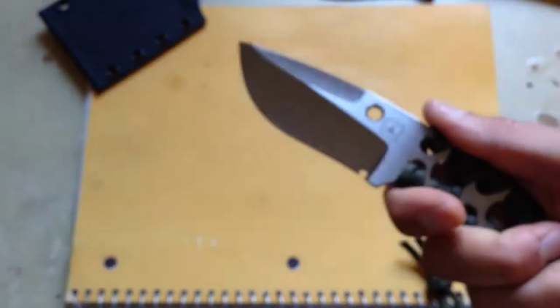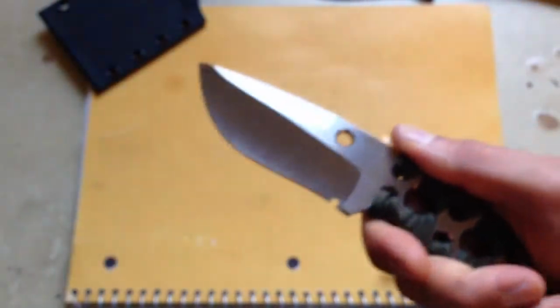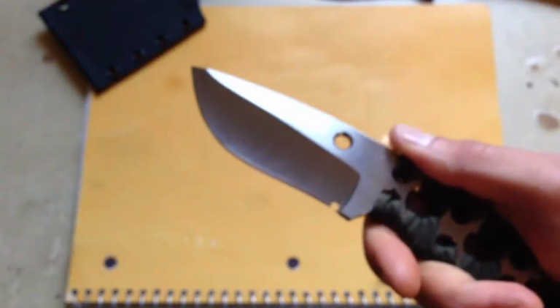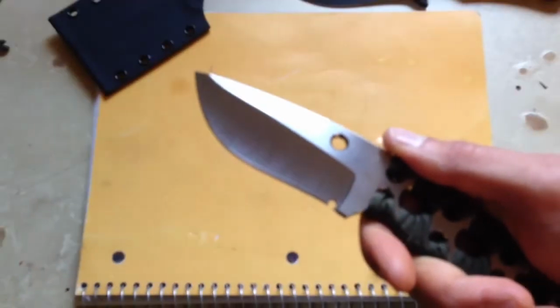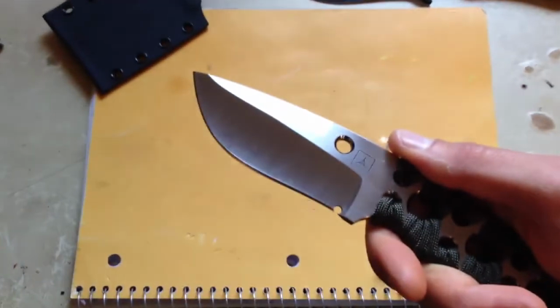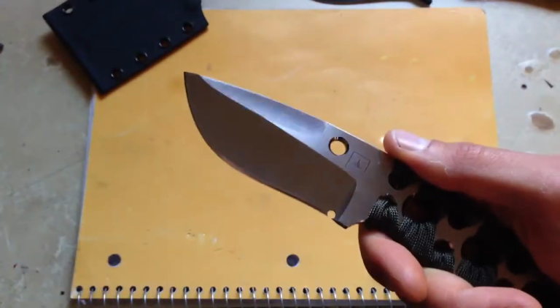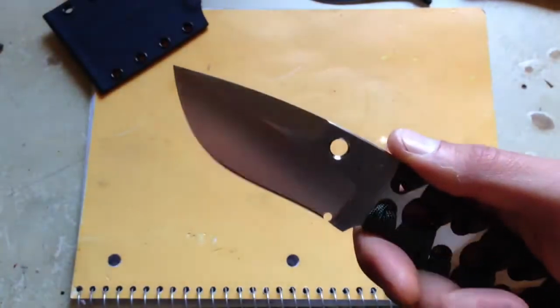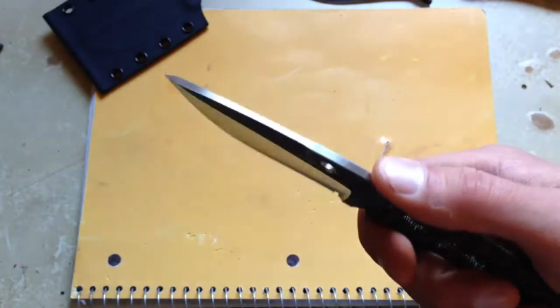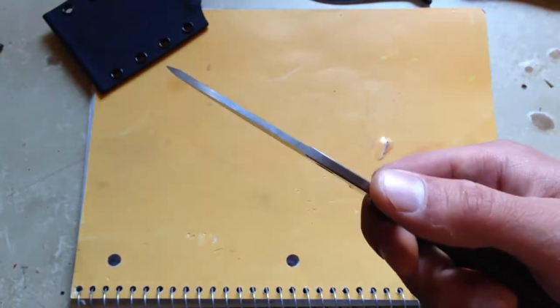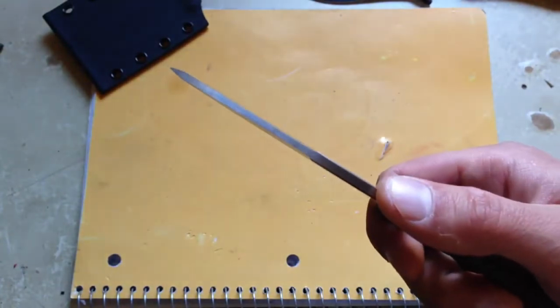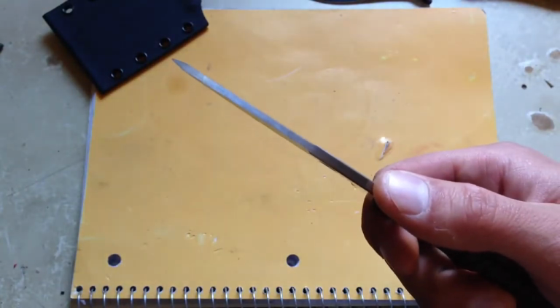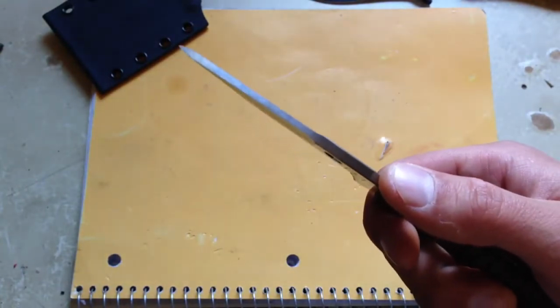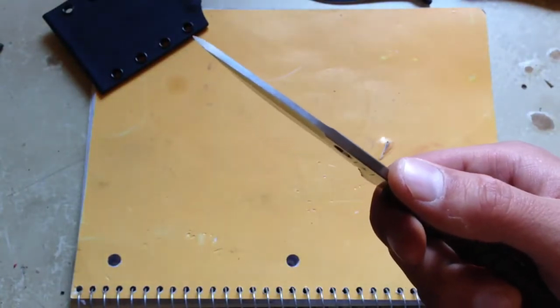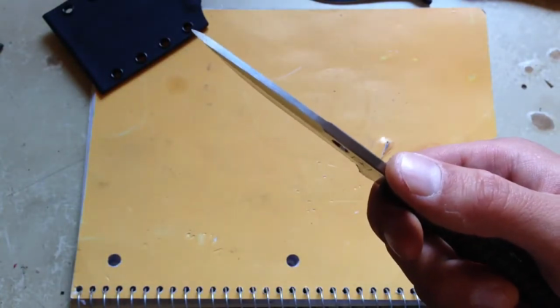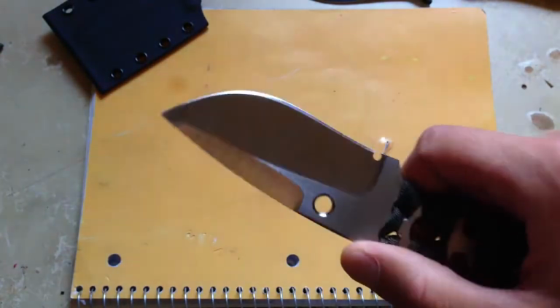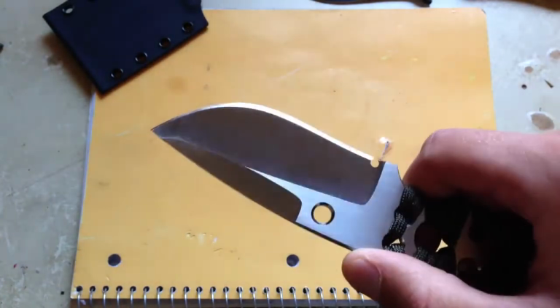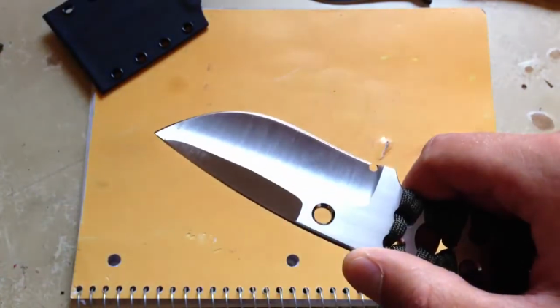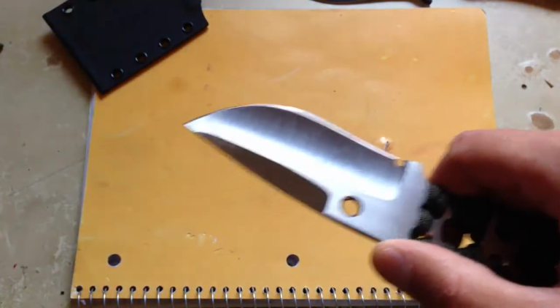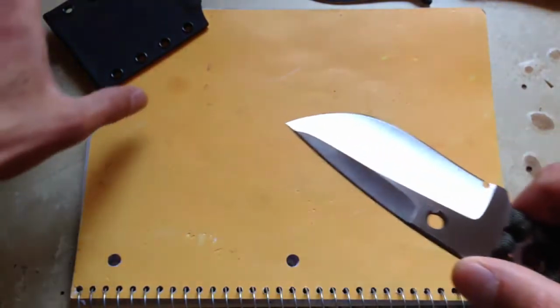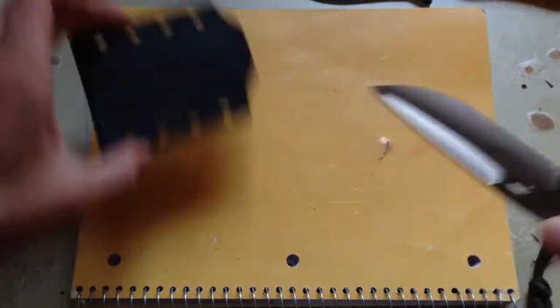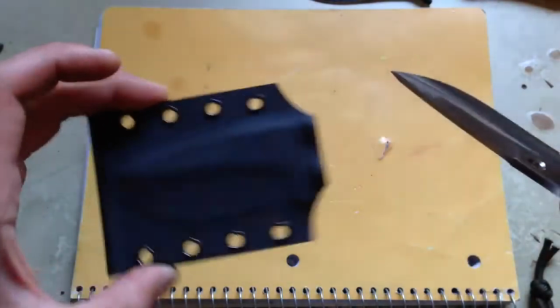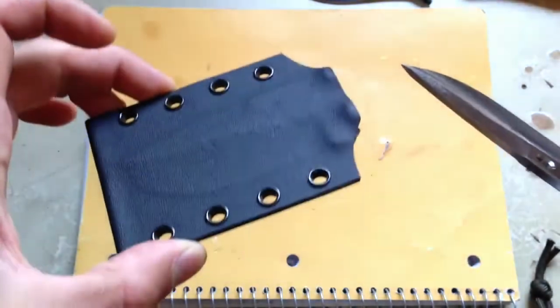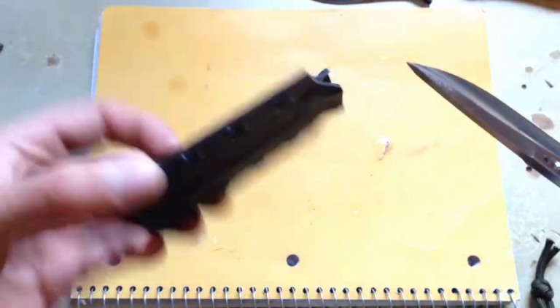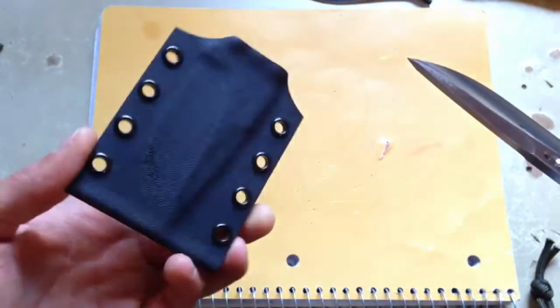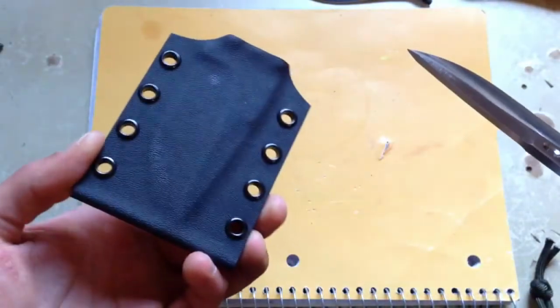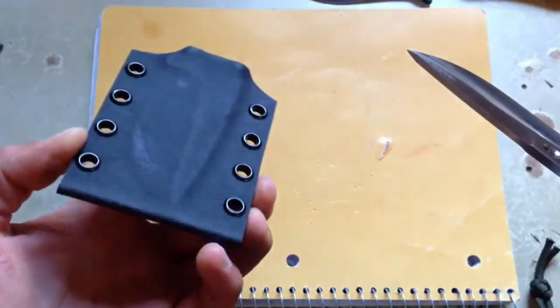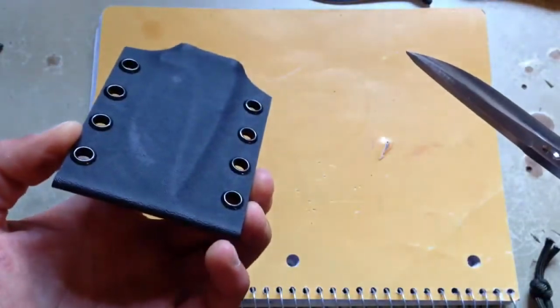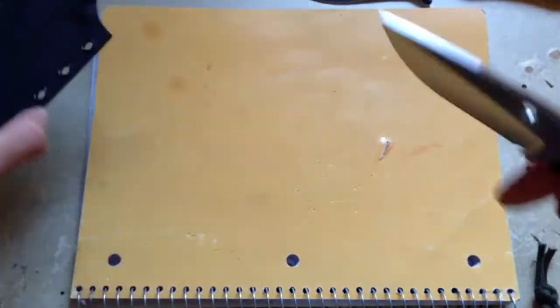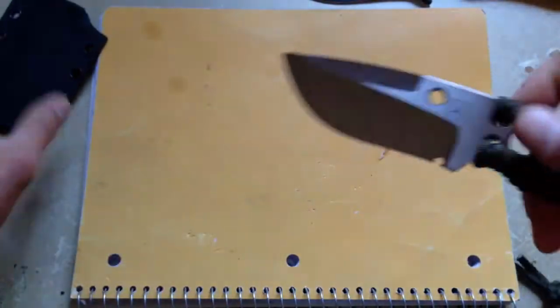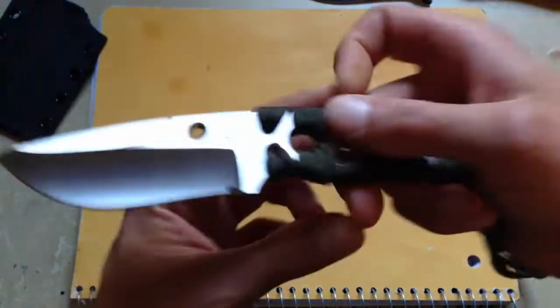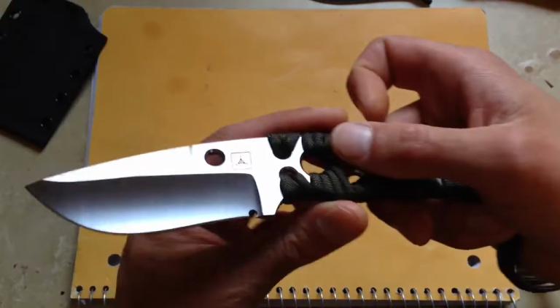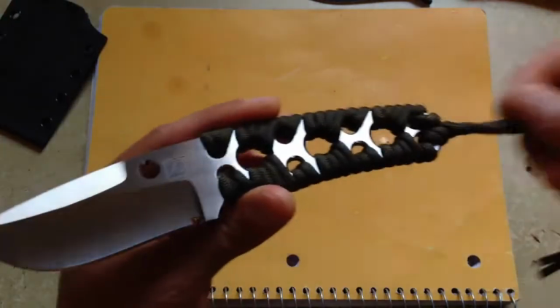Nice belly. There's the thickness. Nice little kydex sheath — nothing special. Cord wrap.